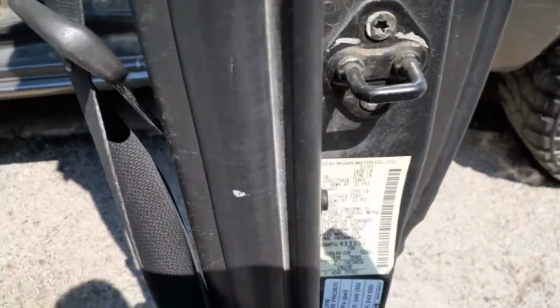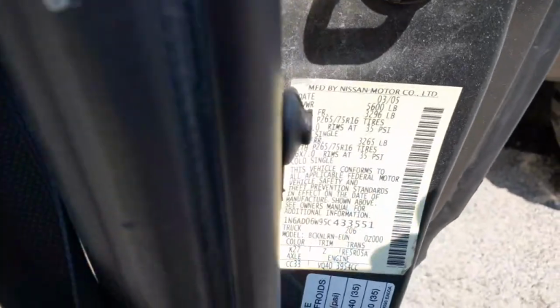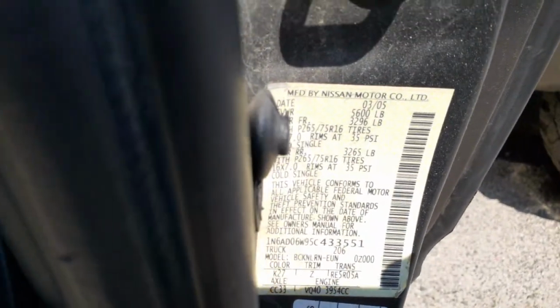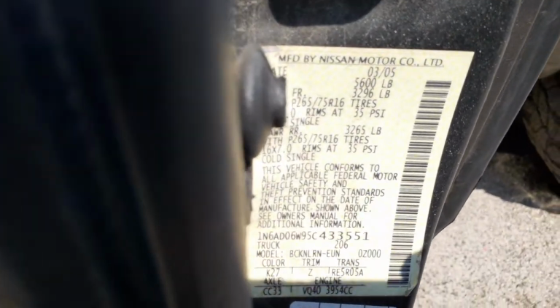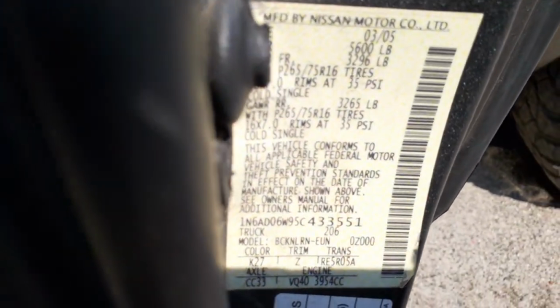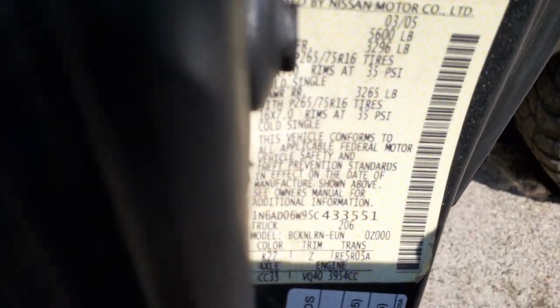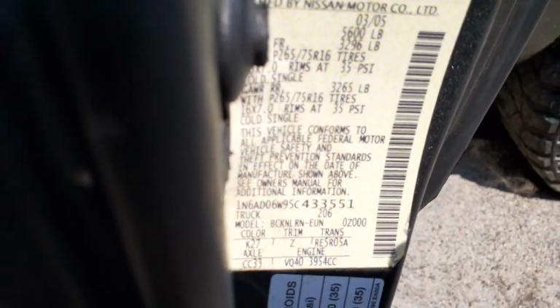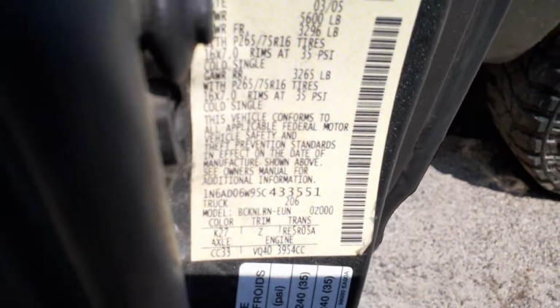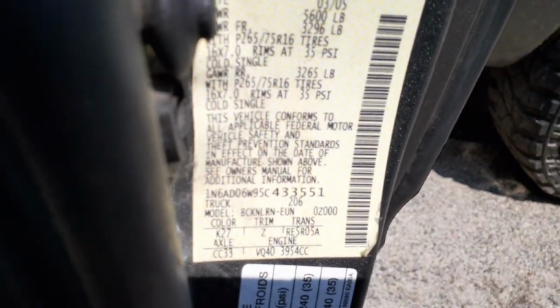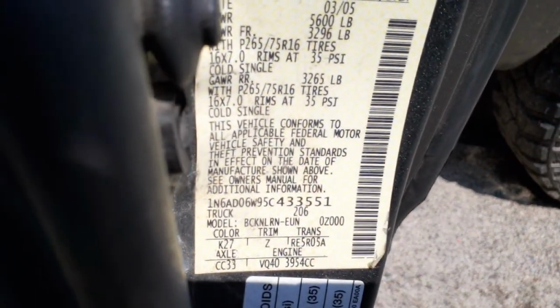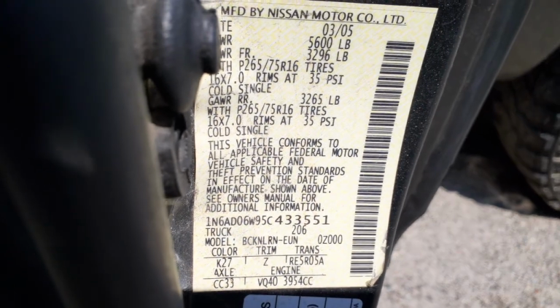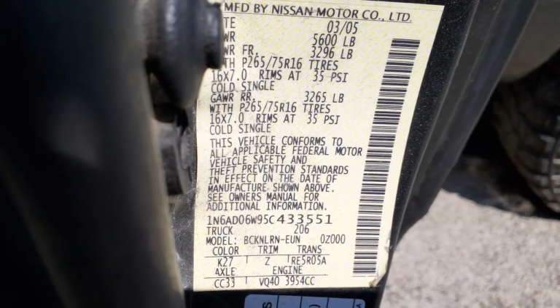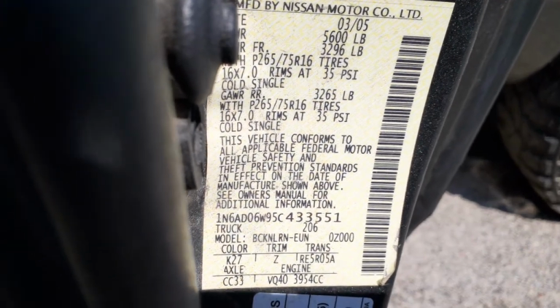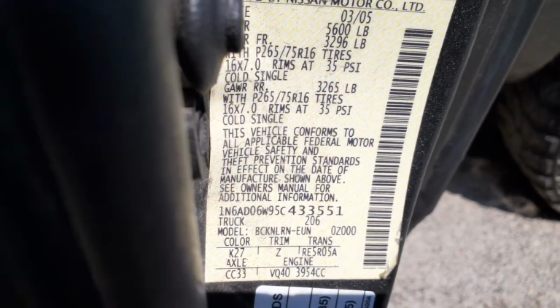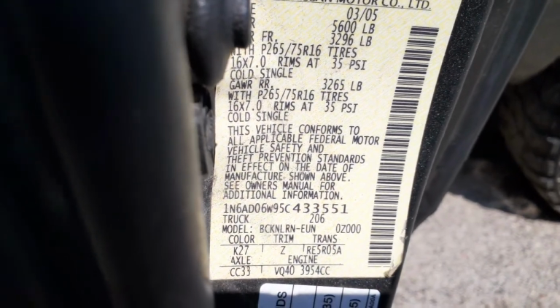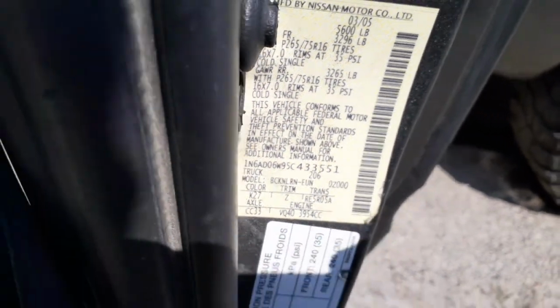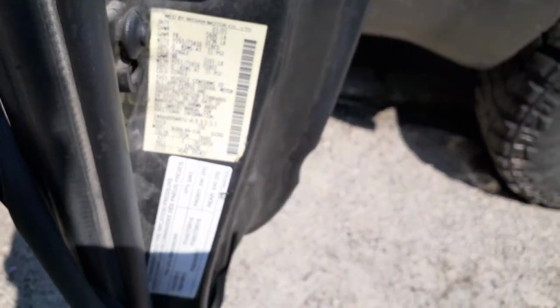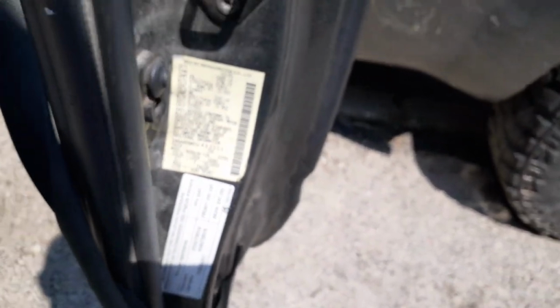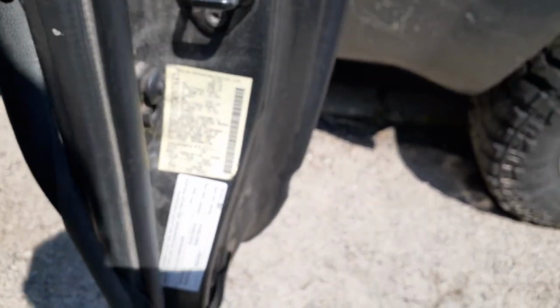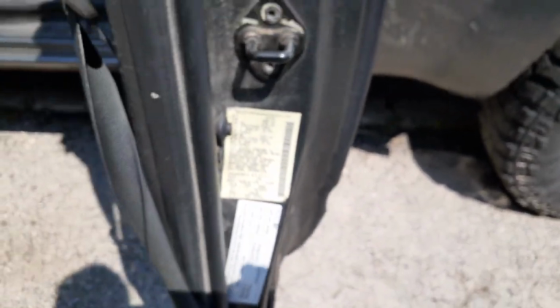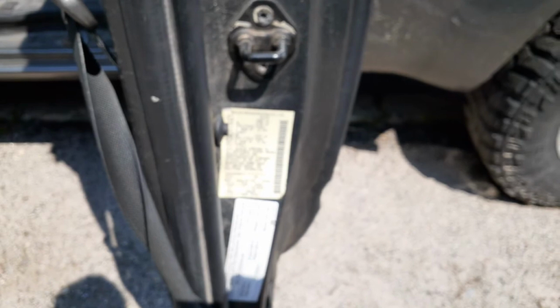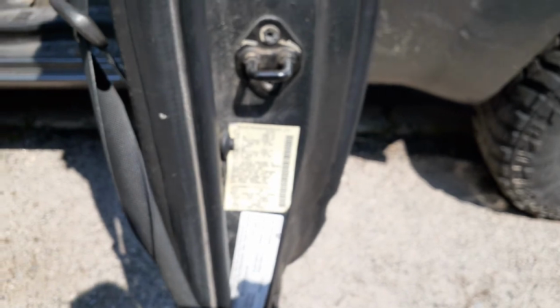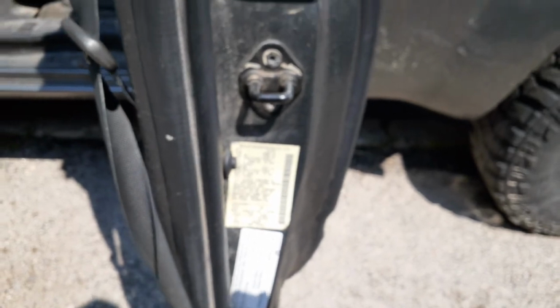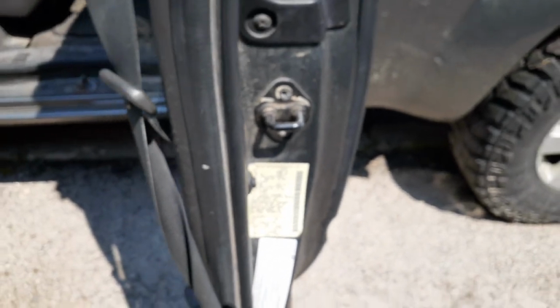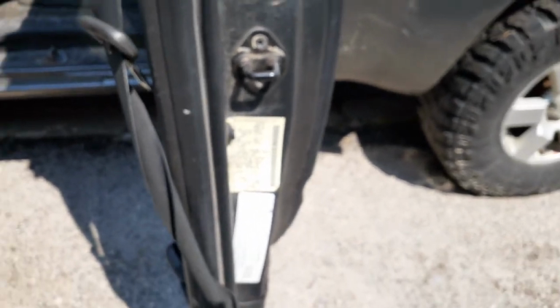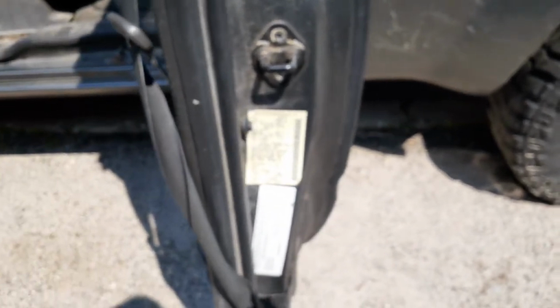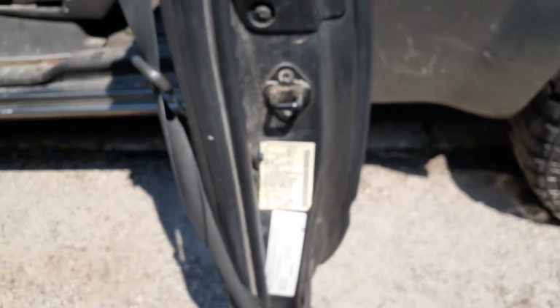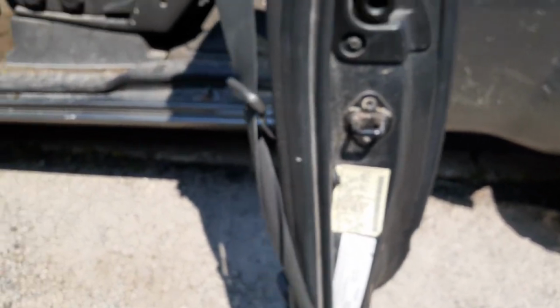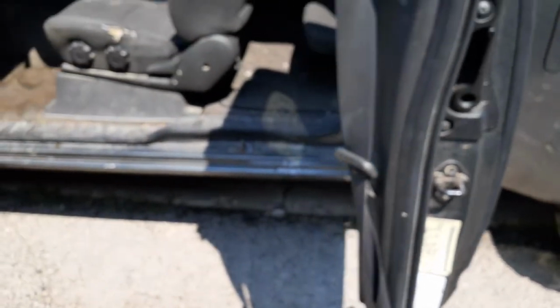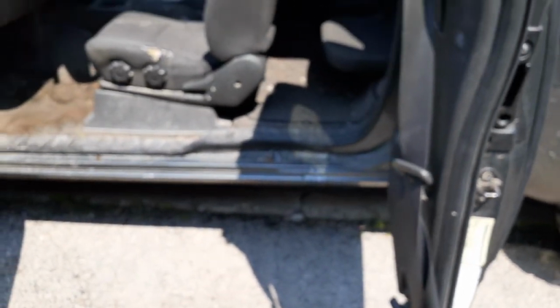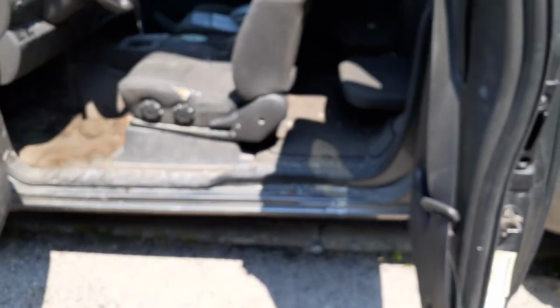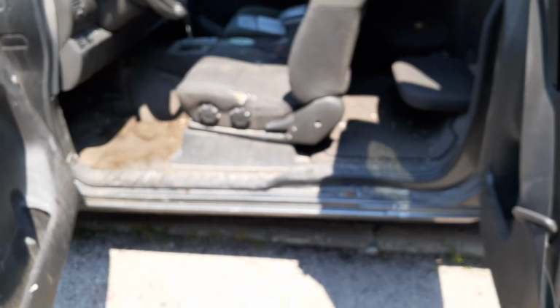Here's everything you need on that manufacturer sticker with some information on it. Outside color code is K27 — that's a gray. Interior trim code is Z as in zebra.